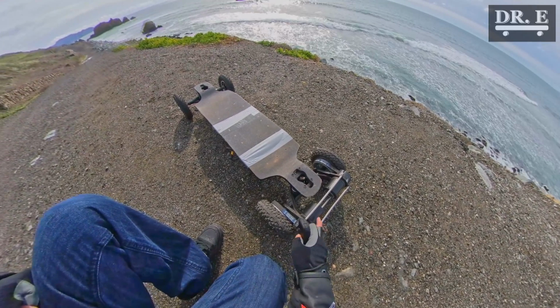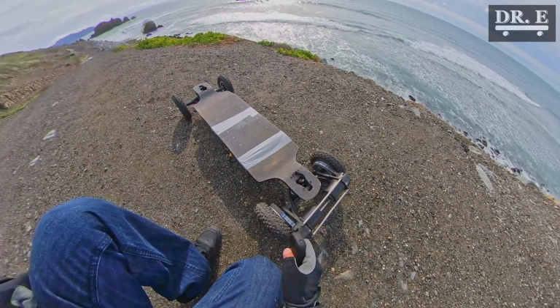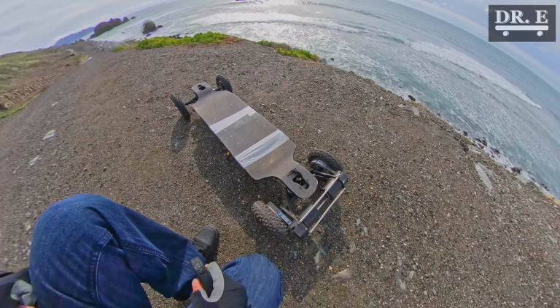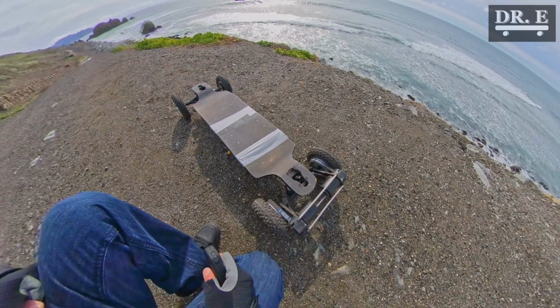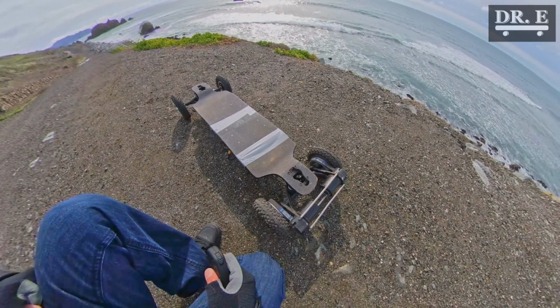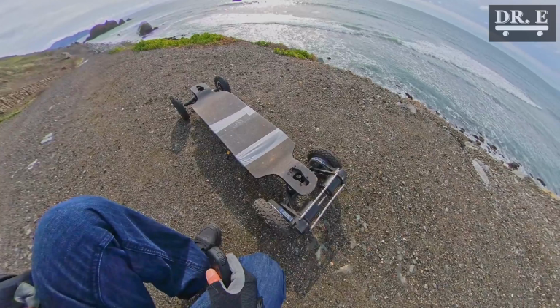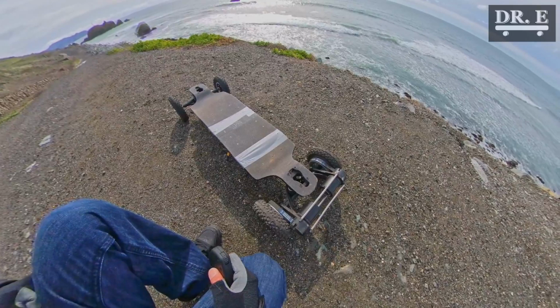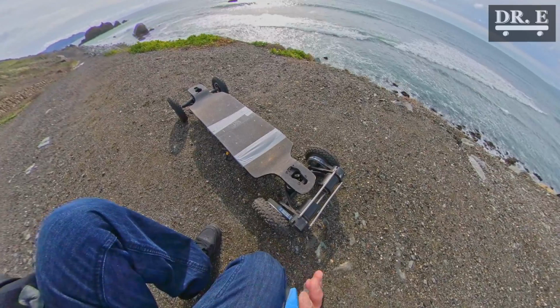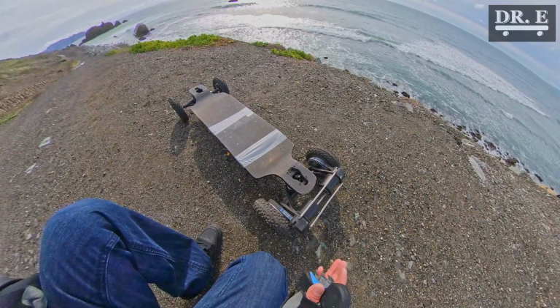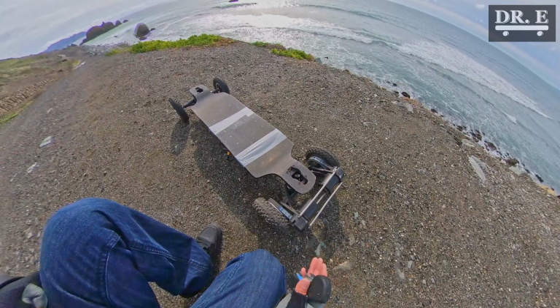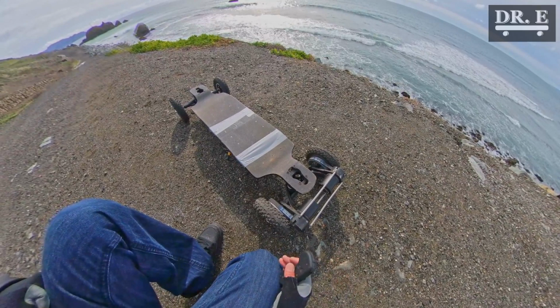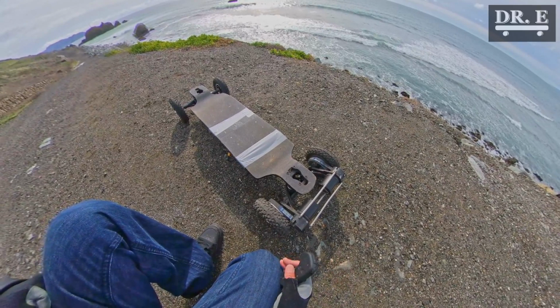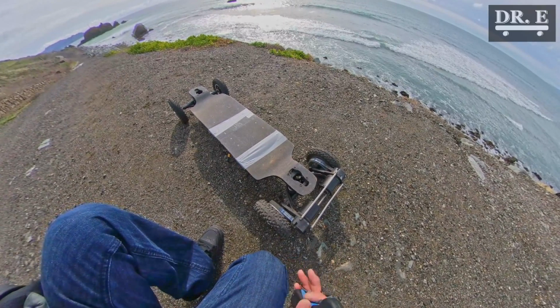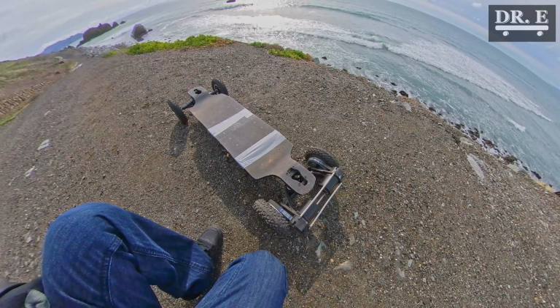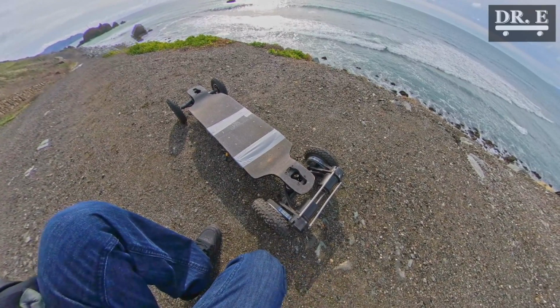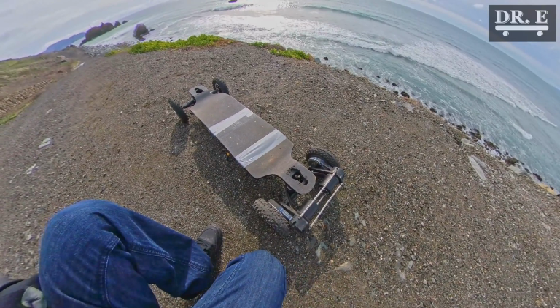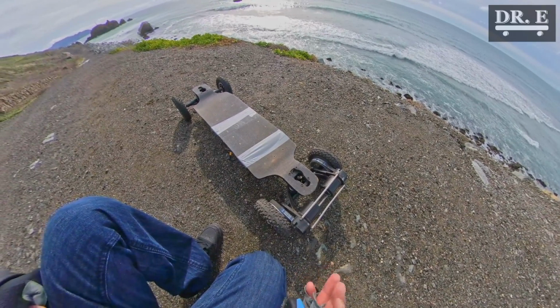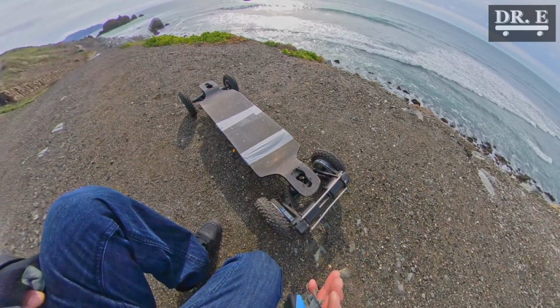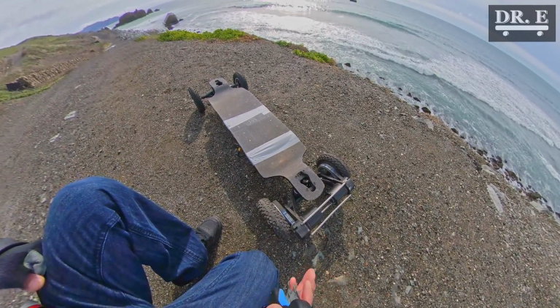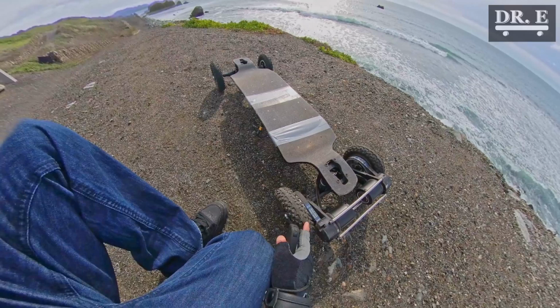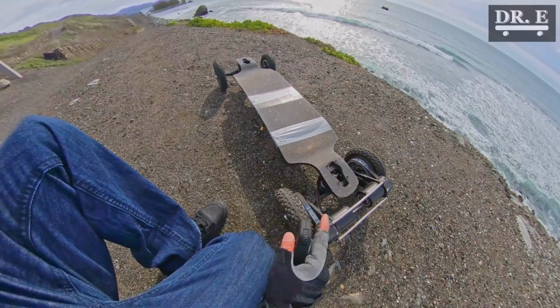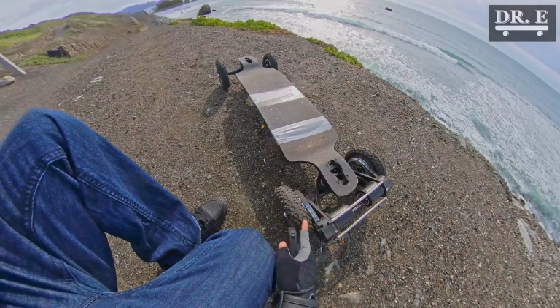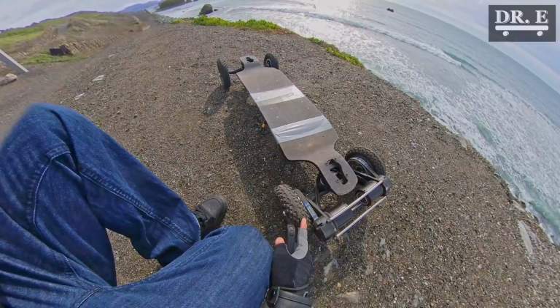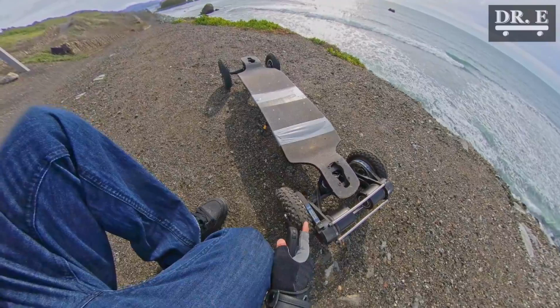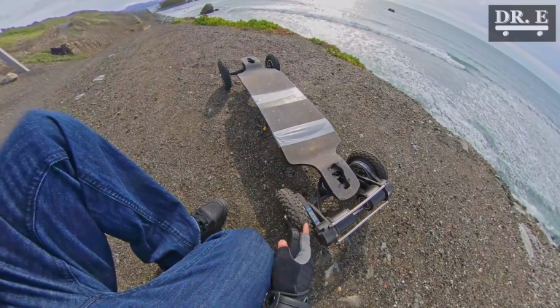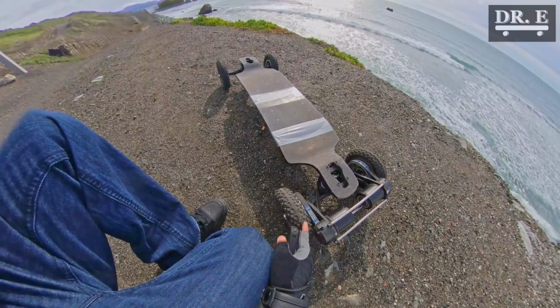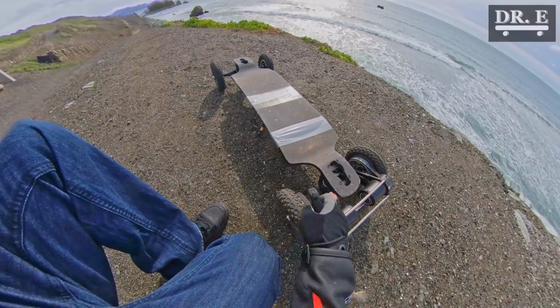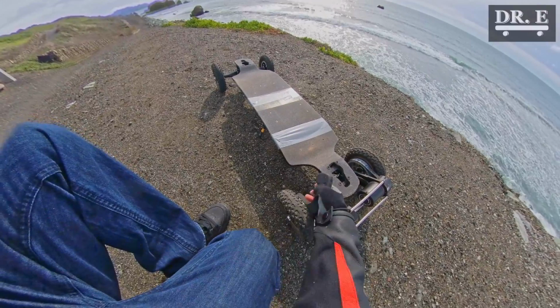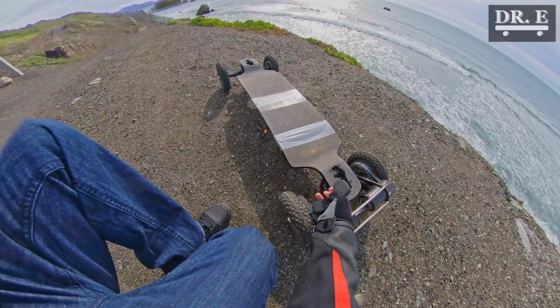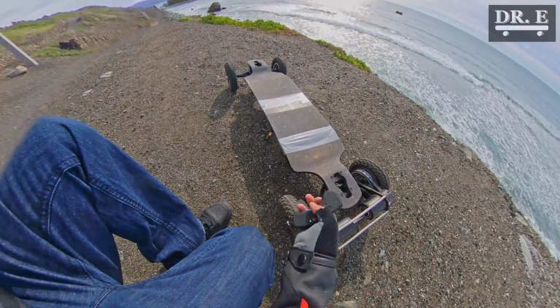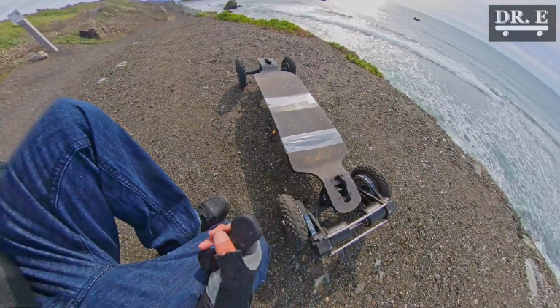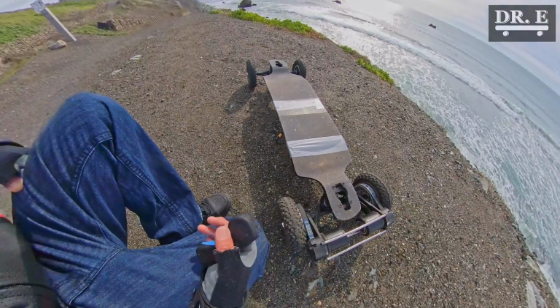Each of these can do about 3,000 watts. With the right battery setup, you can do almost 6,000 watts. It's got pneumatic 8-inch tires with suspension, which is really nice.